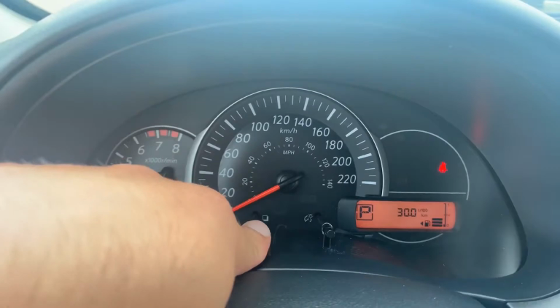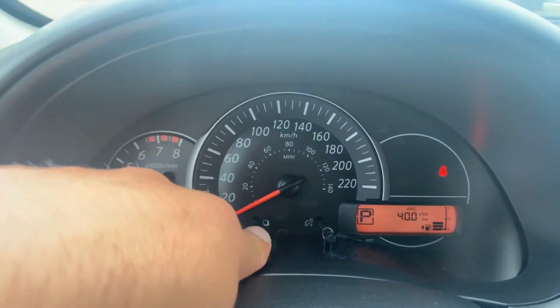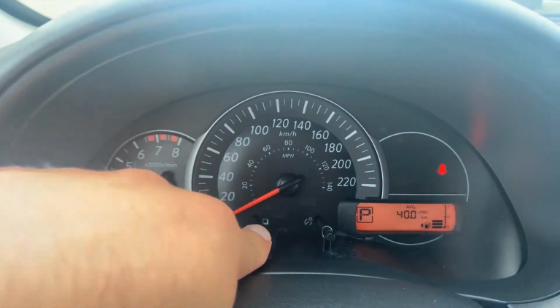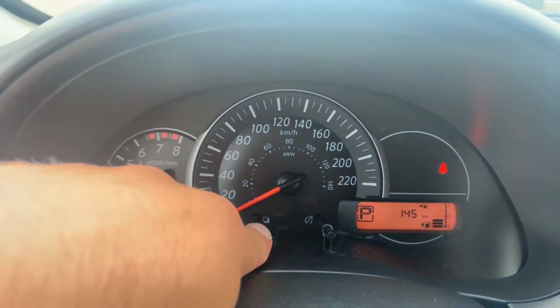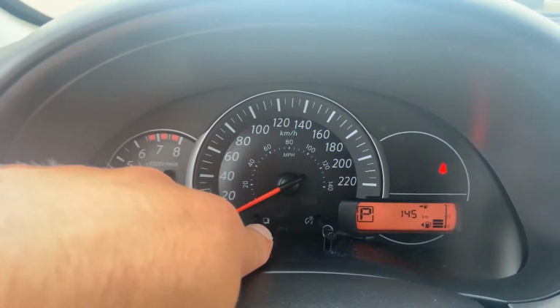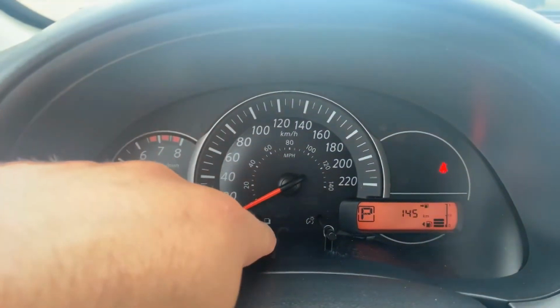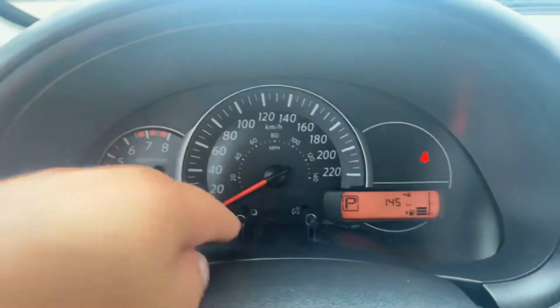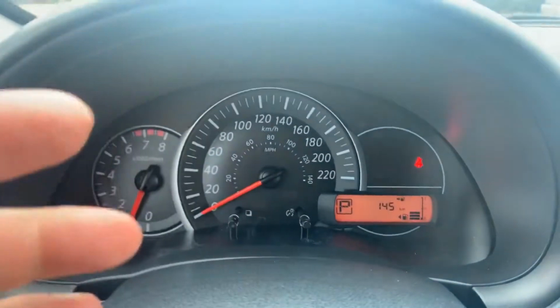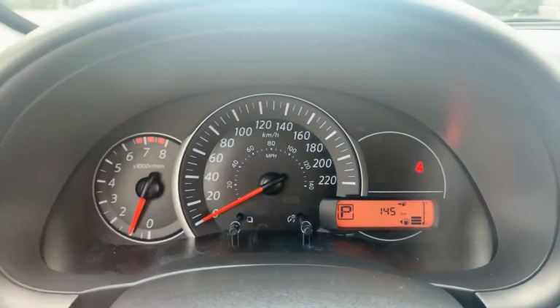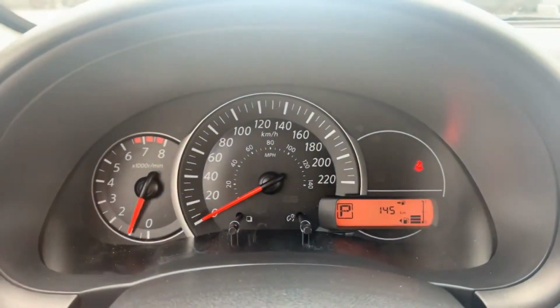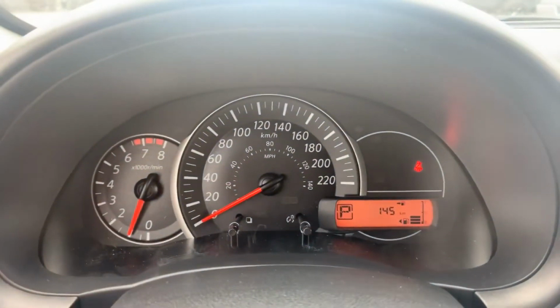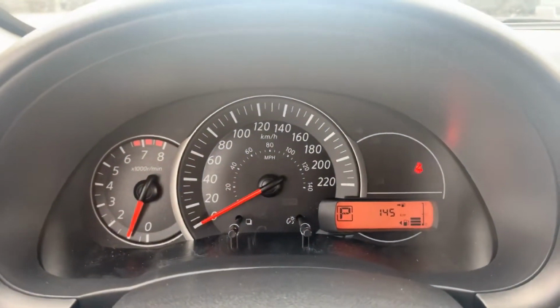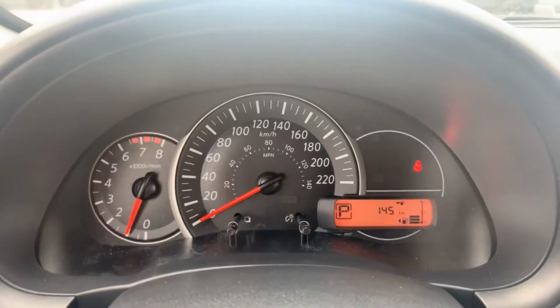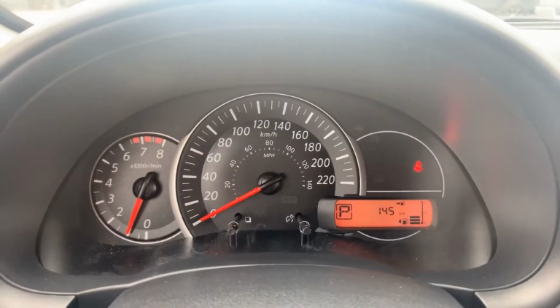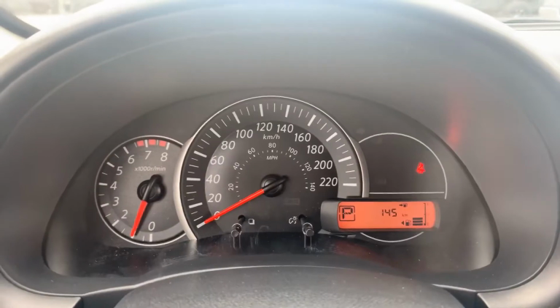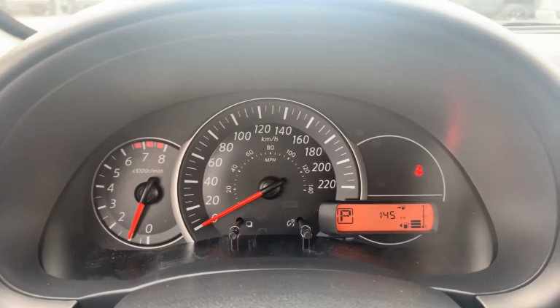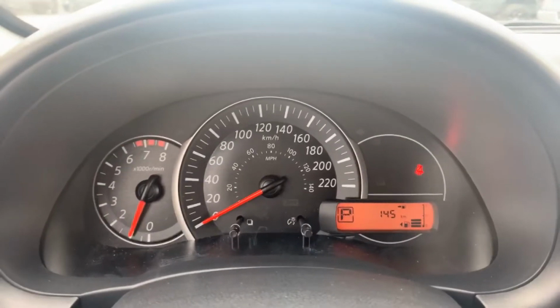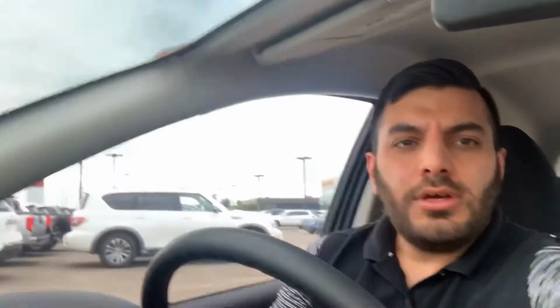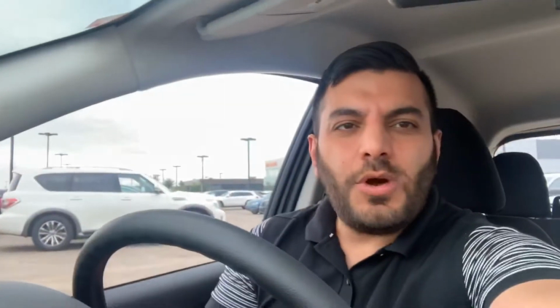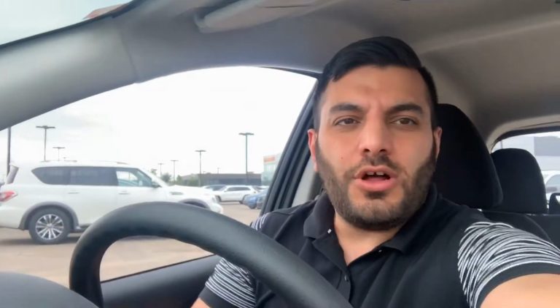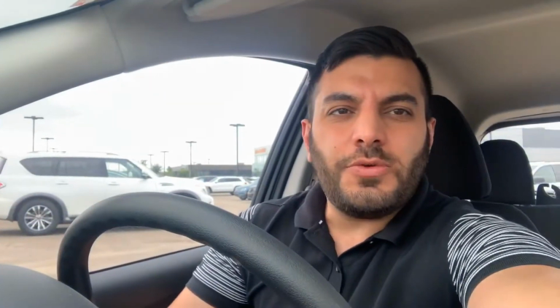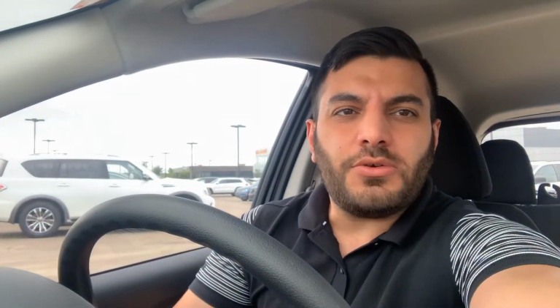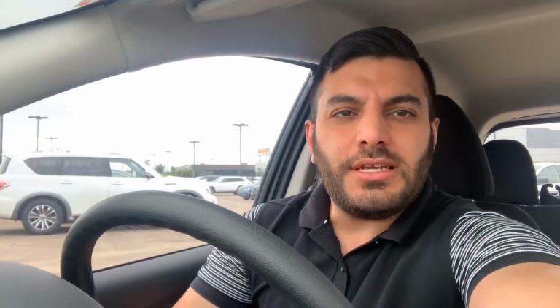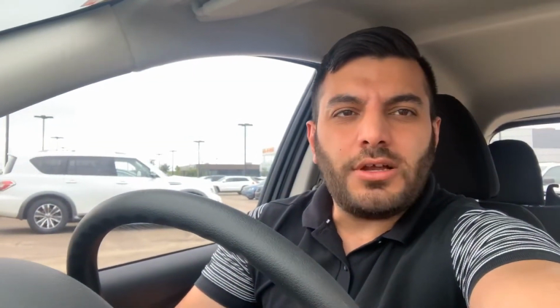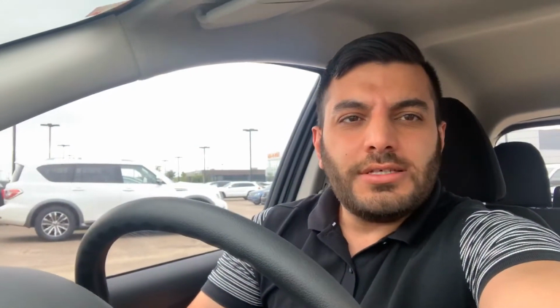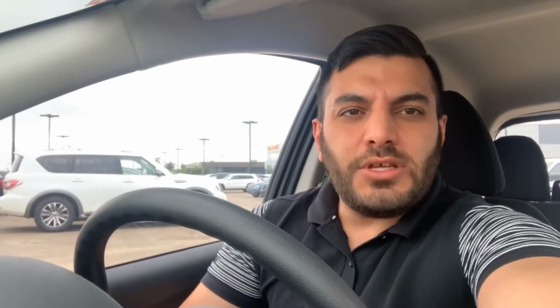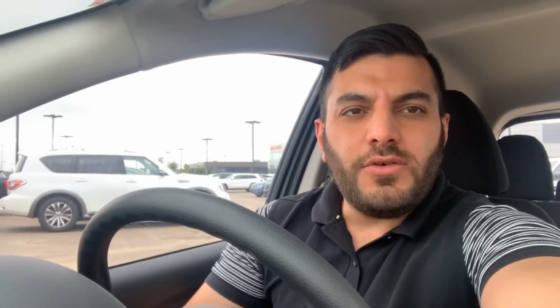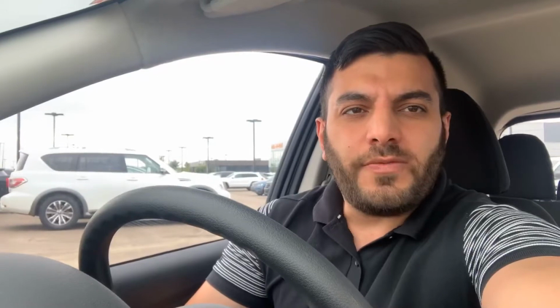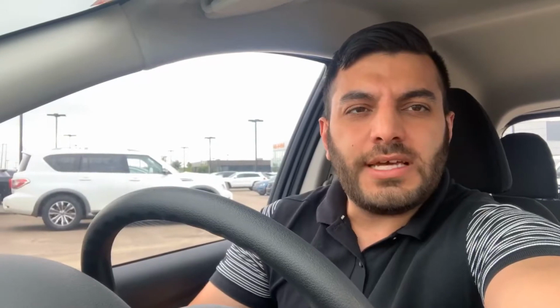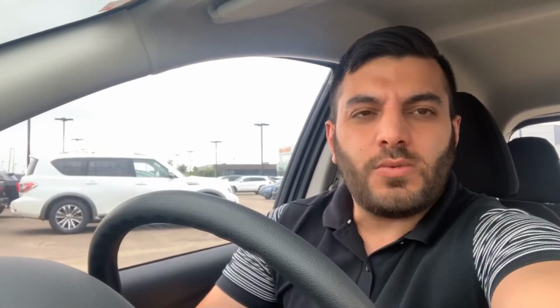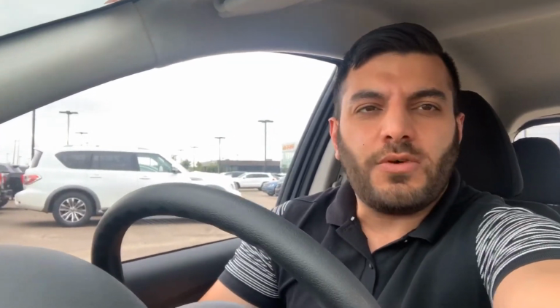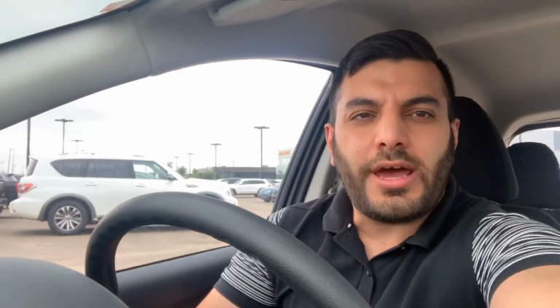It shows your trip average fuel economy and actually tells you how many kilometers you have to empty as well. Any questions at all, you can reach me at Northside Nissan: 780-456-1449.